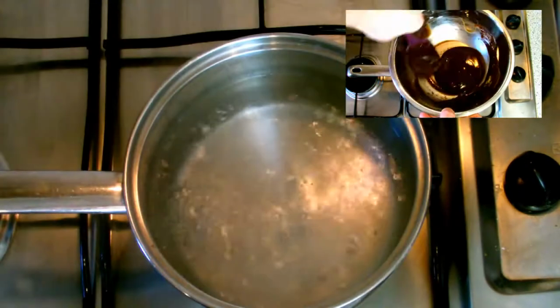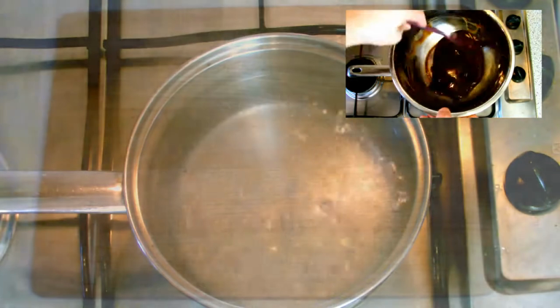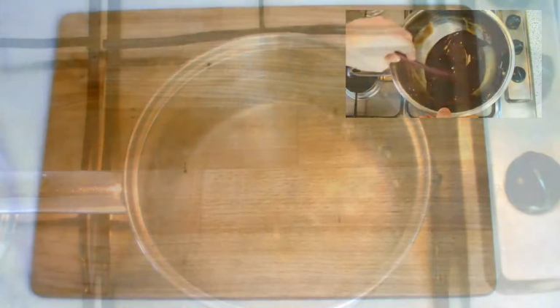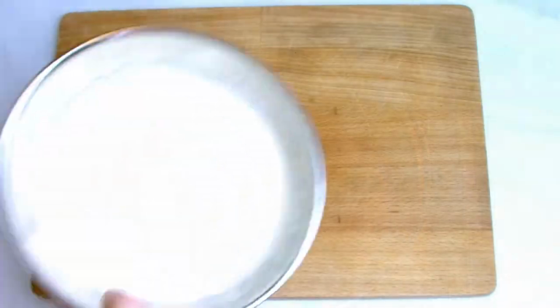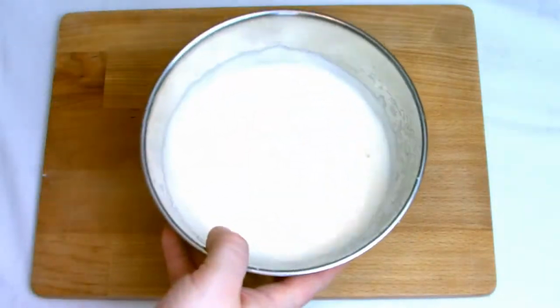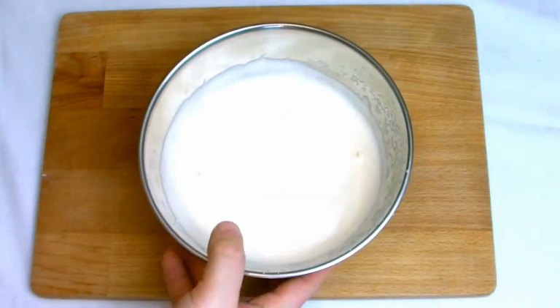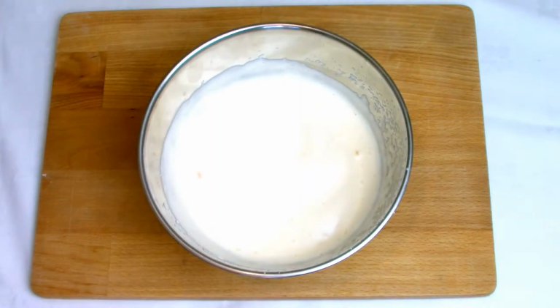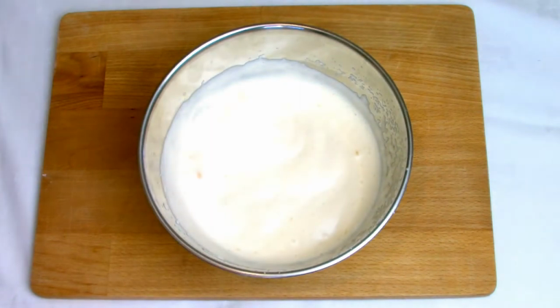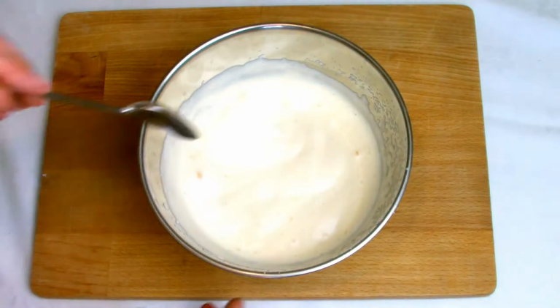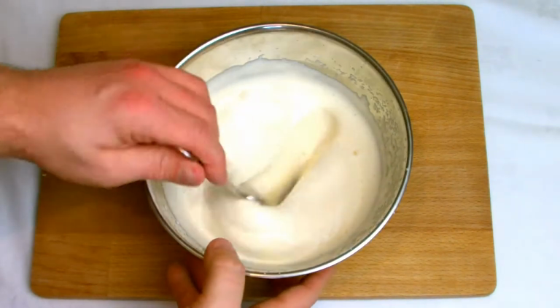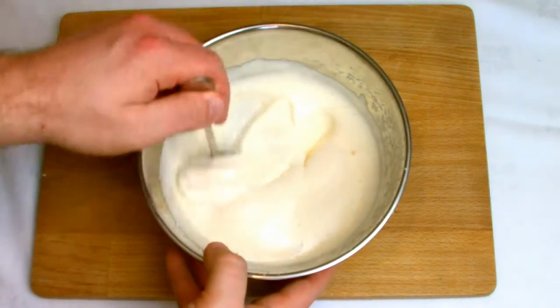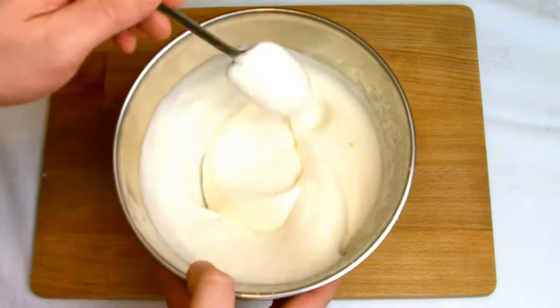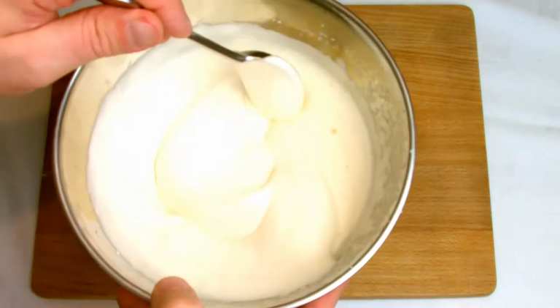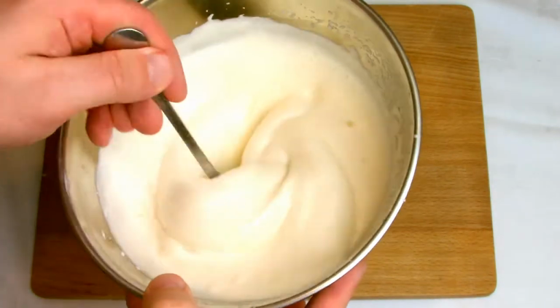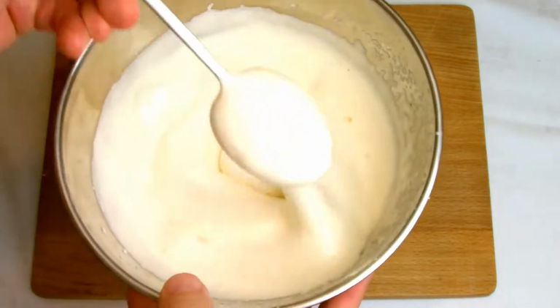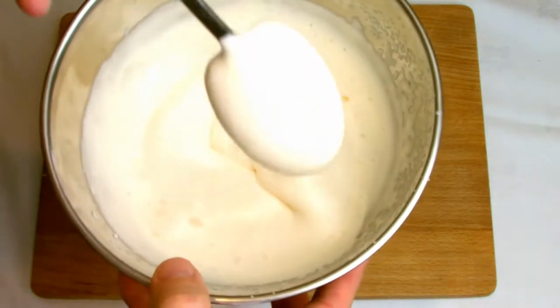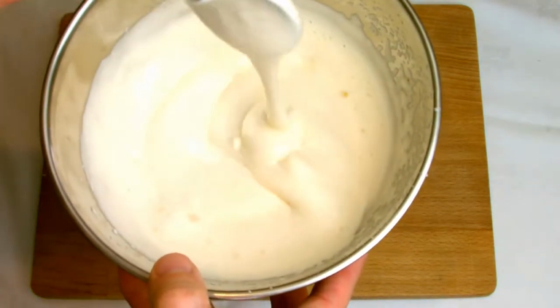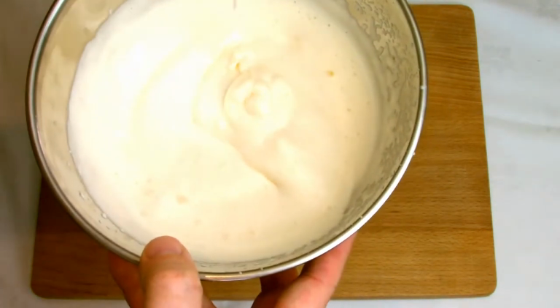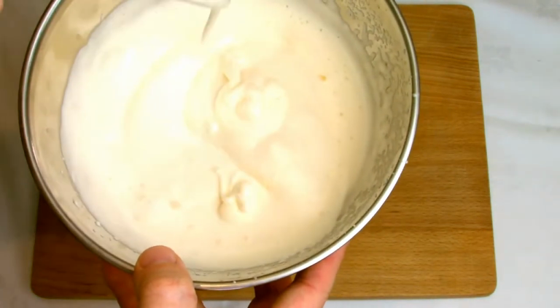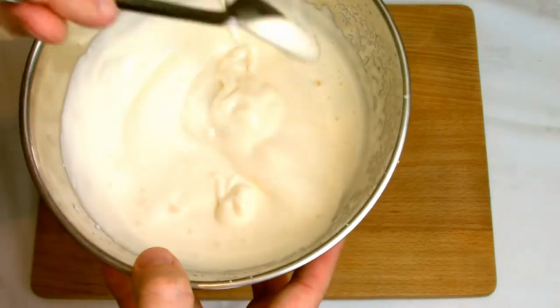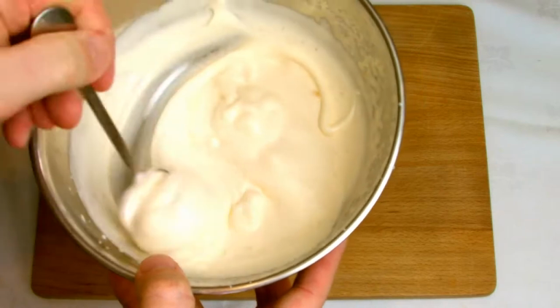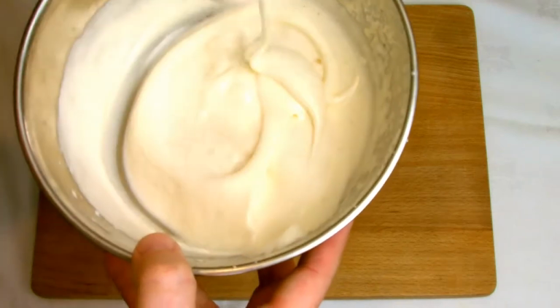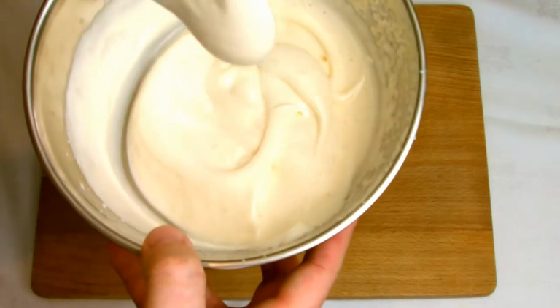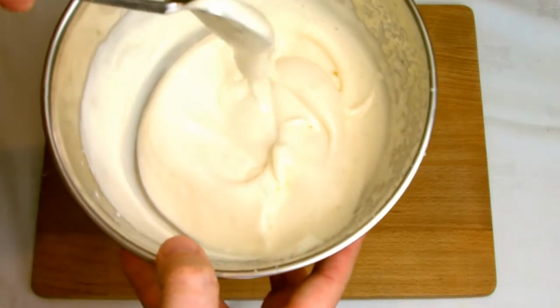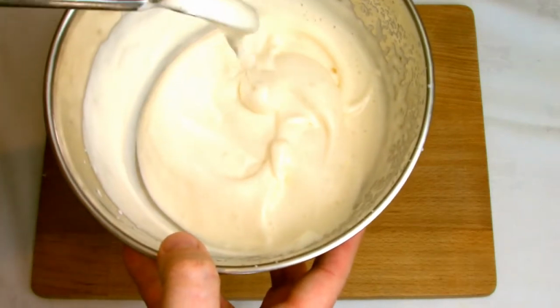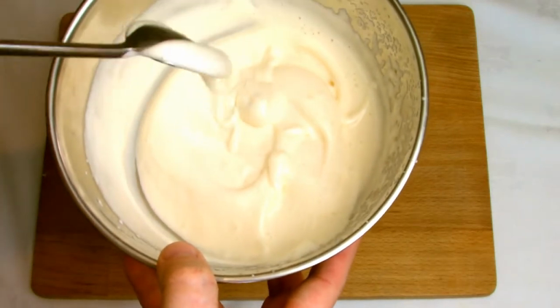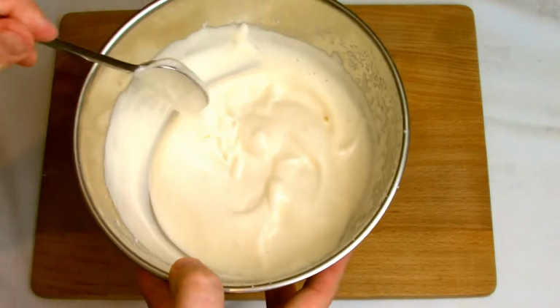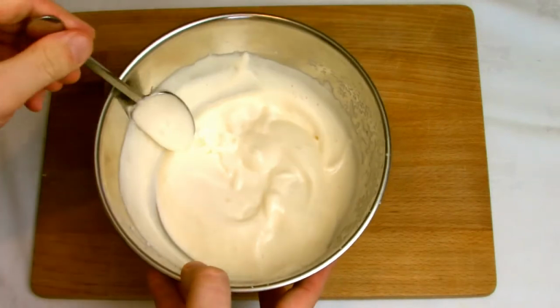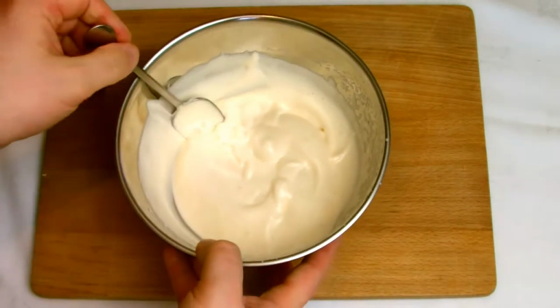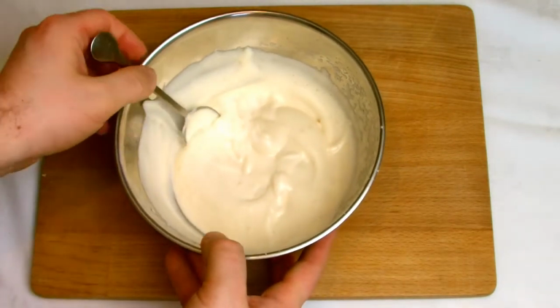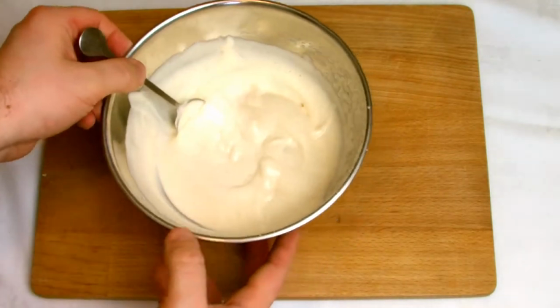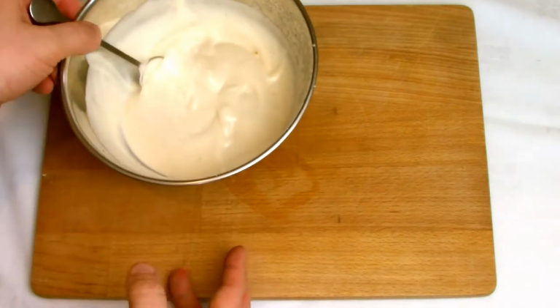You want to keep whisking the egg mixture until it becomes ribbon stage. Be careful to remove from the heat as soon as possible when you hit the ribbon stage, otherwise you will begin to overcook the eggs and they may possibly scramble.